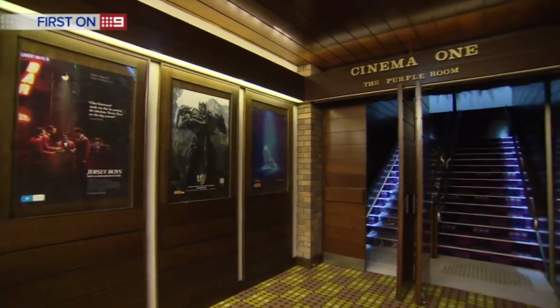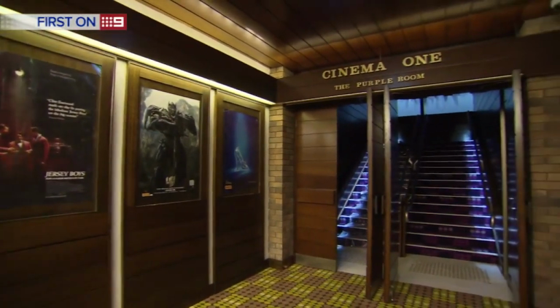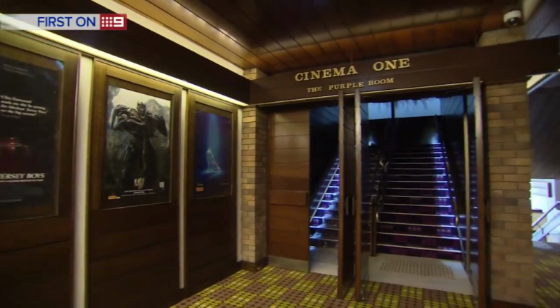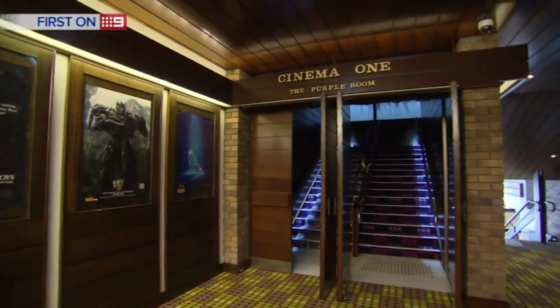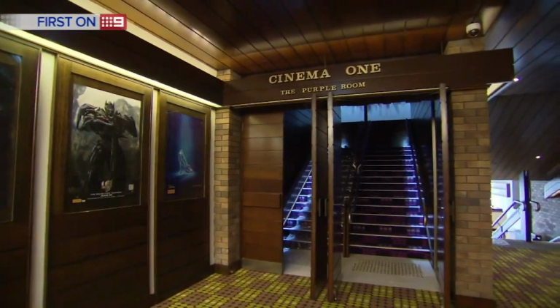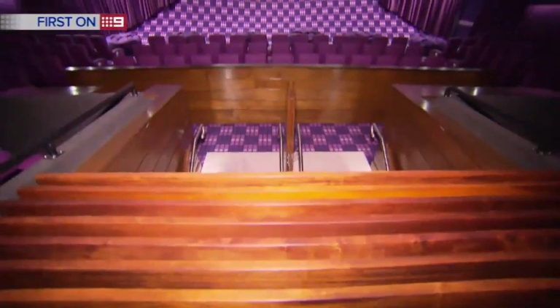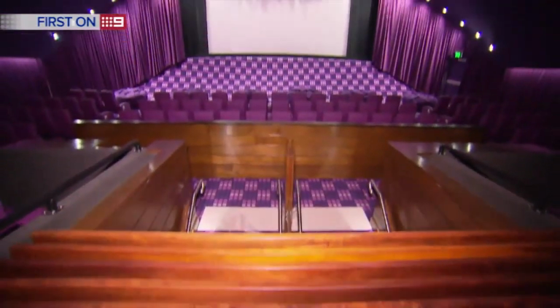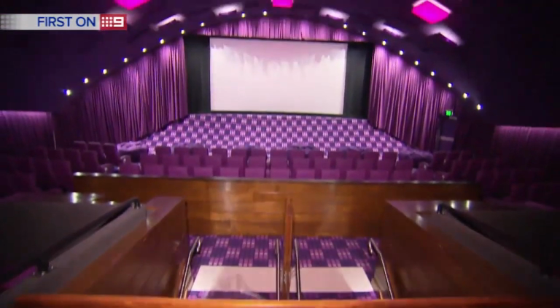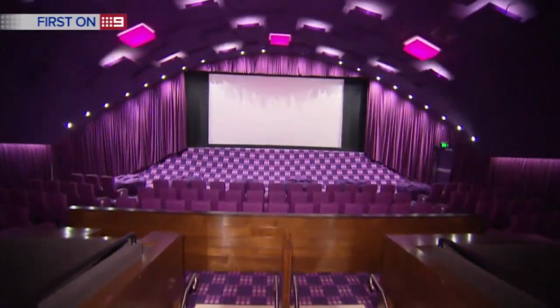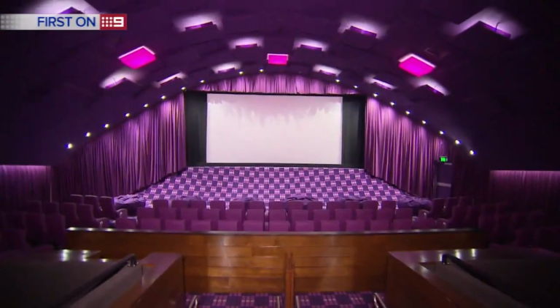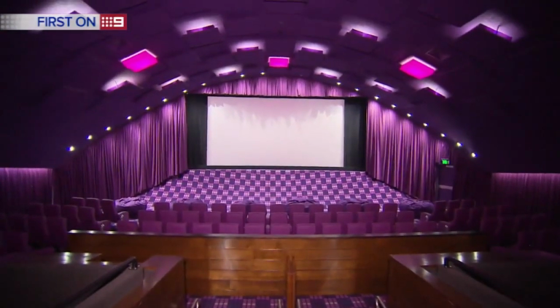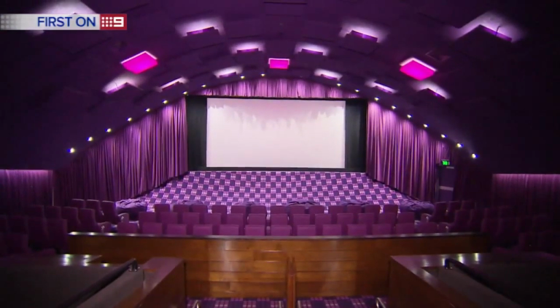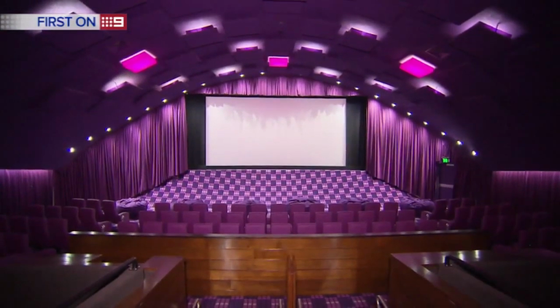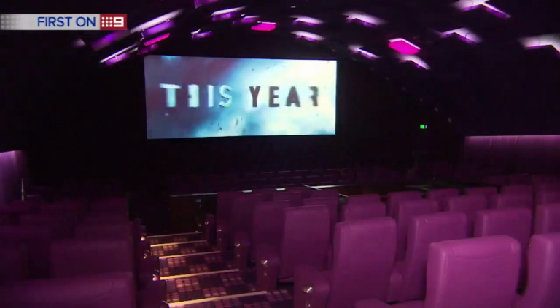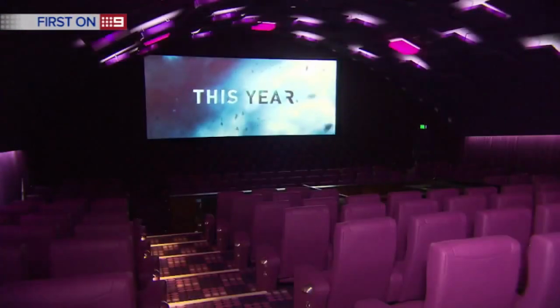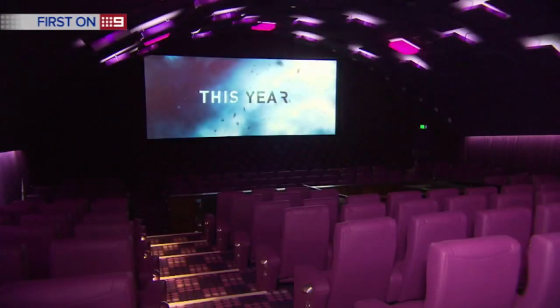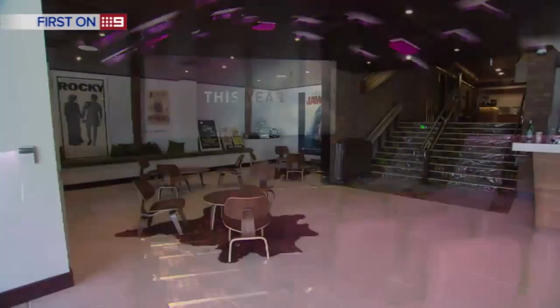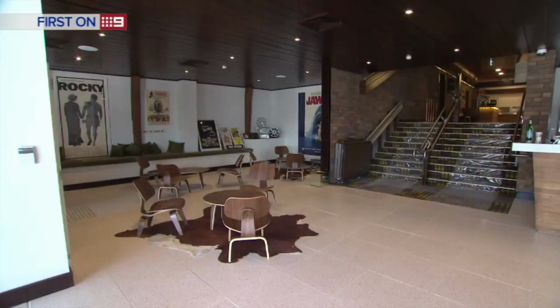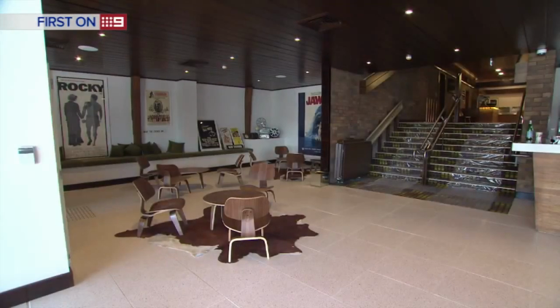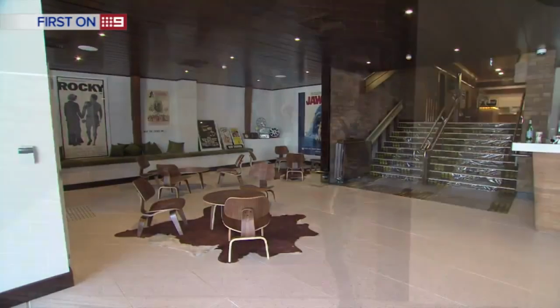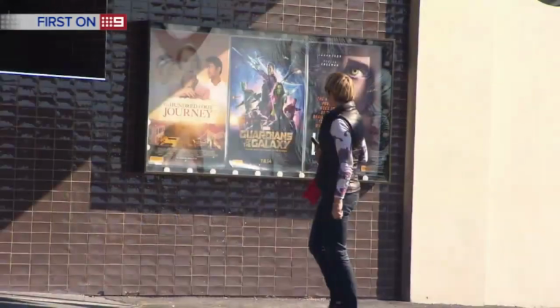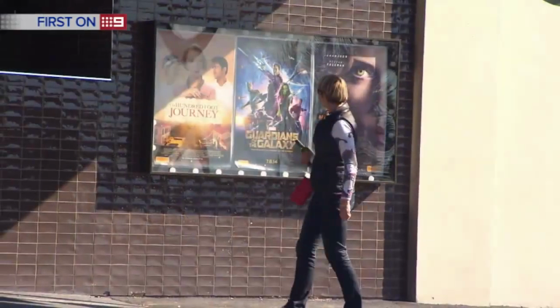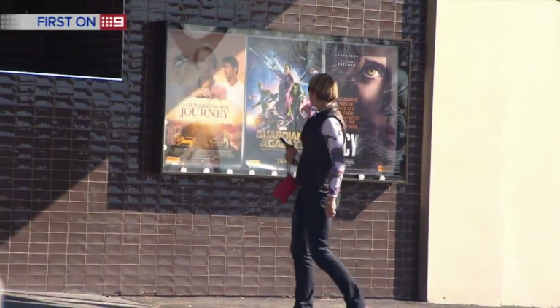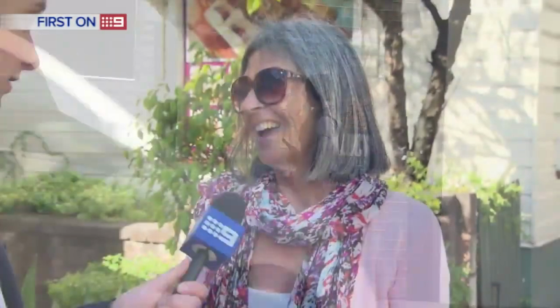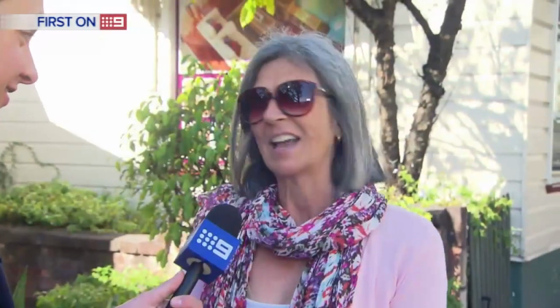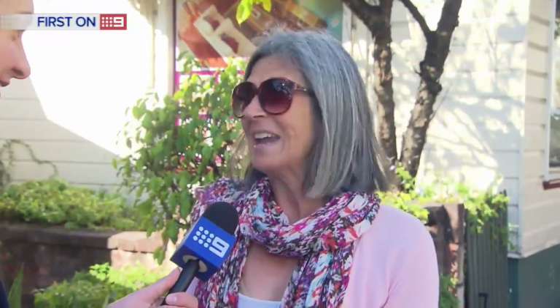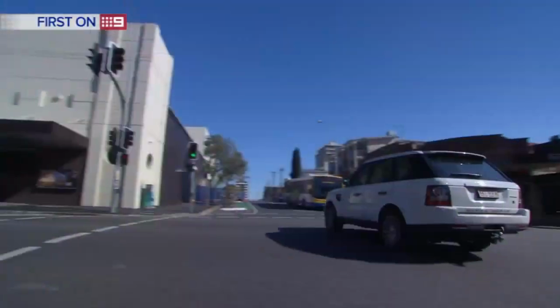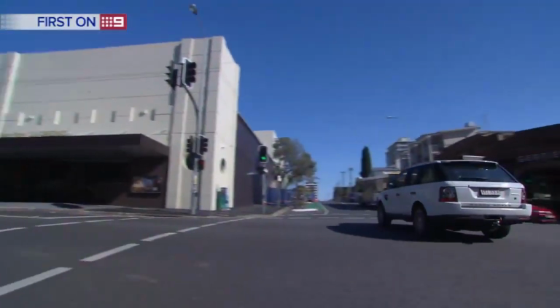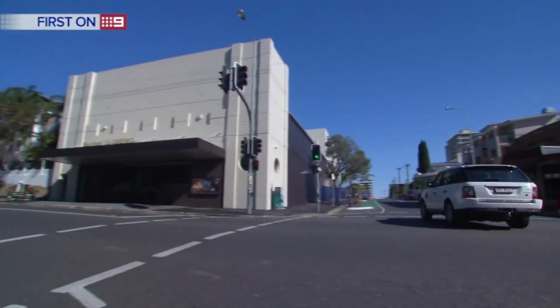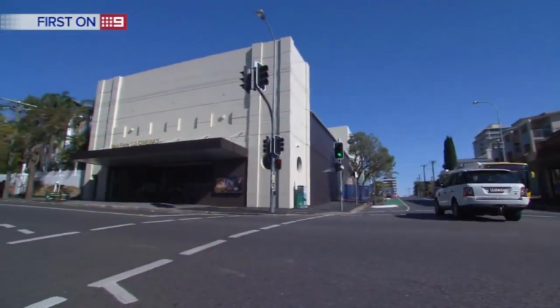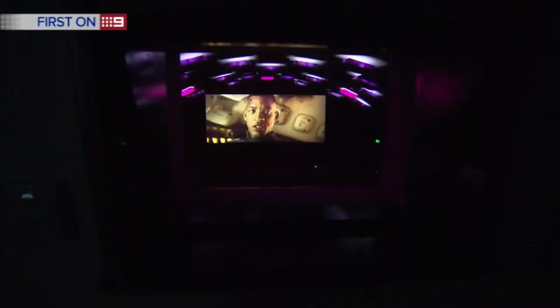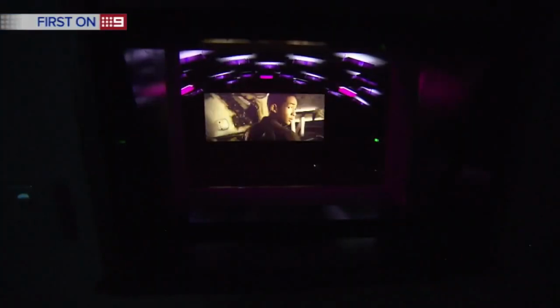But on August 1, the Purple Room, along with a new premium seating cinema, will be open to the public, creating magic memories for a new generation of movie buffs. I can't wait. Shannon Marshall-McCormack, Nine News.